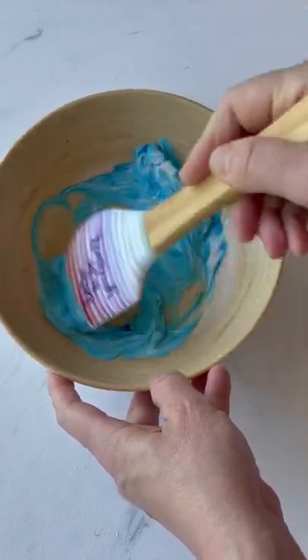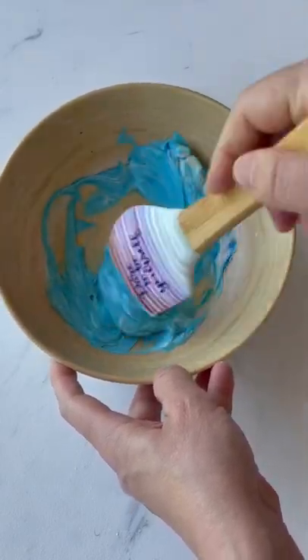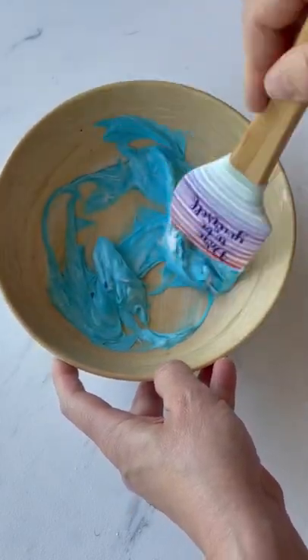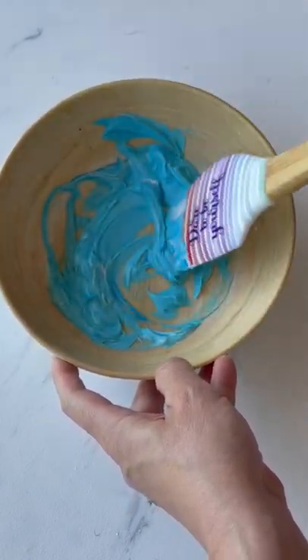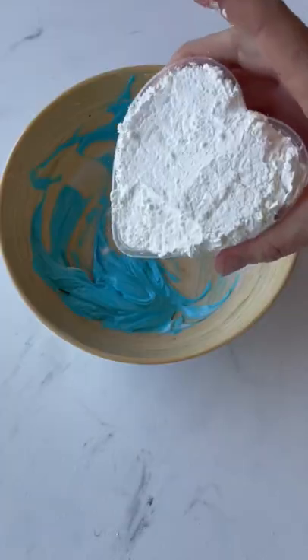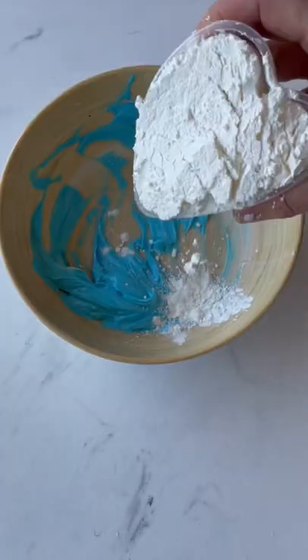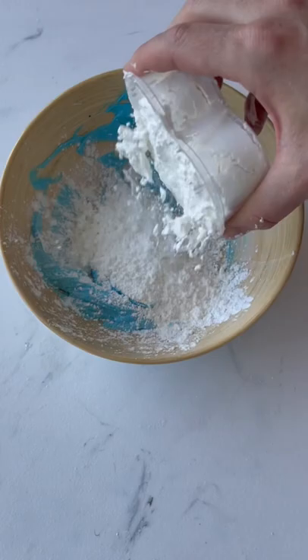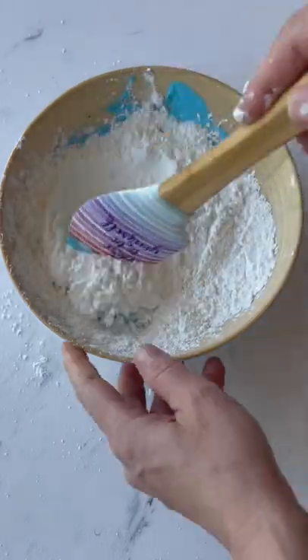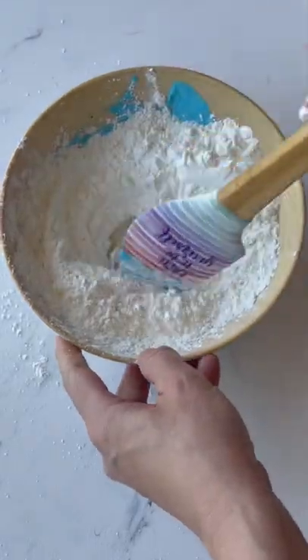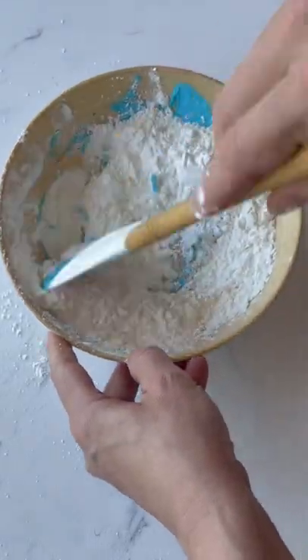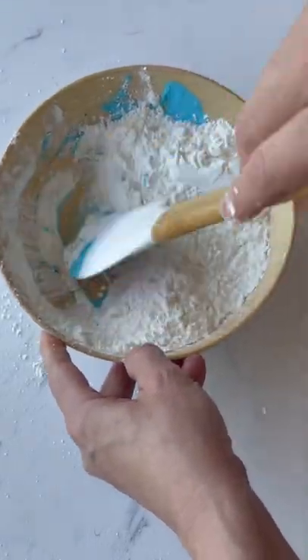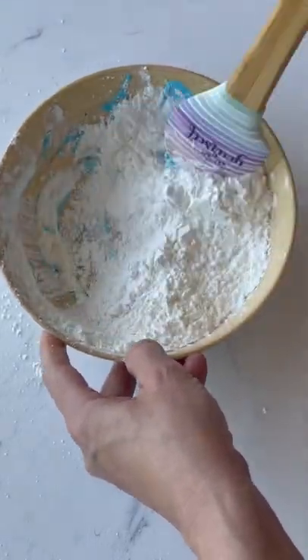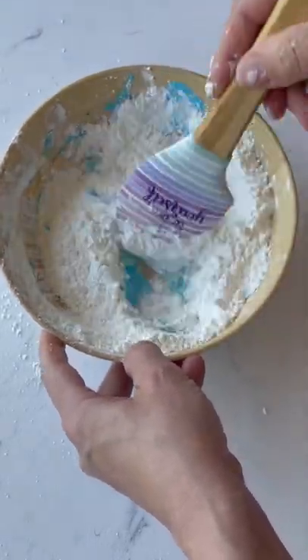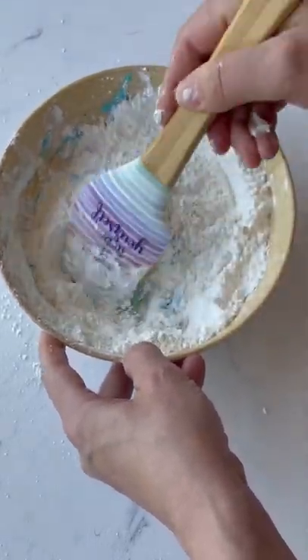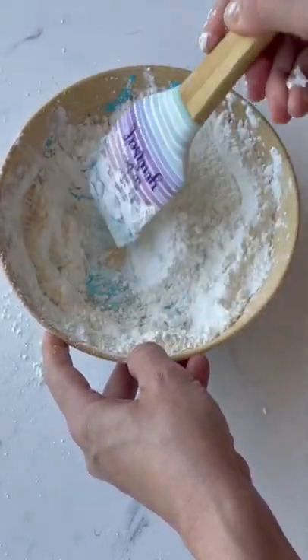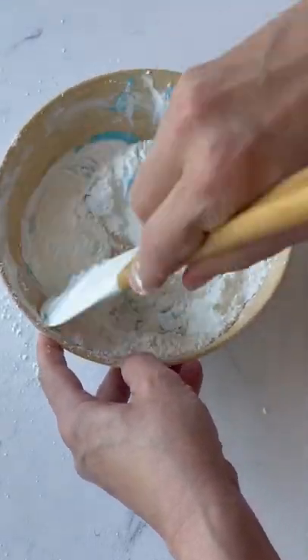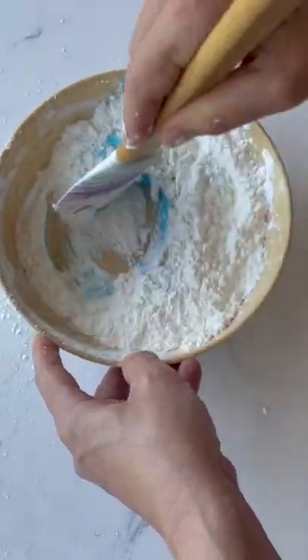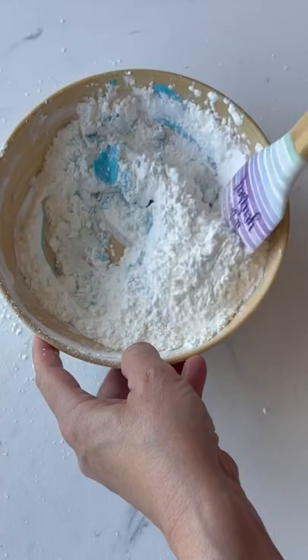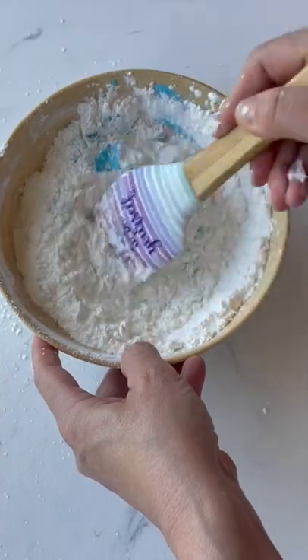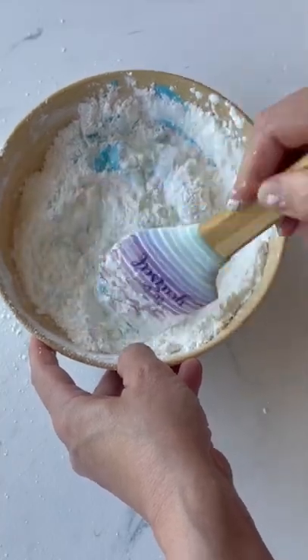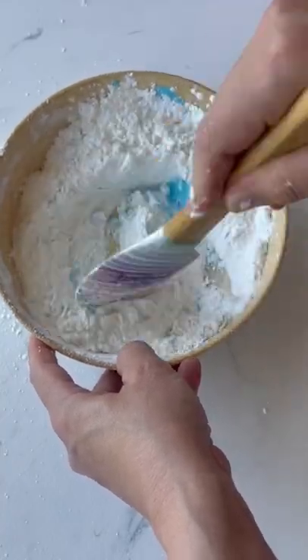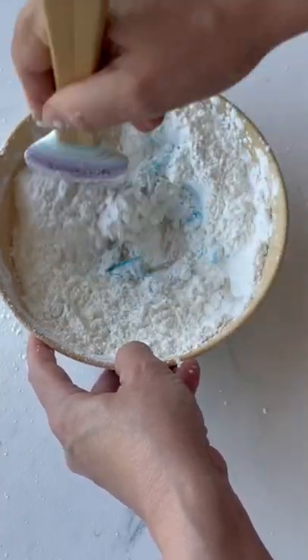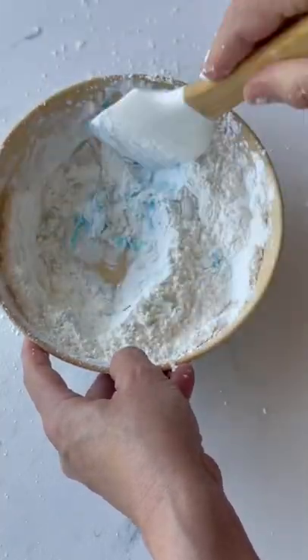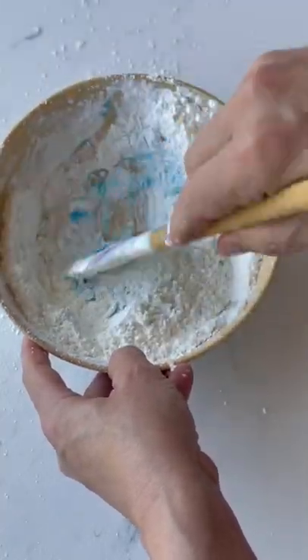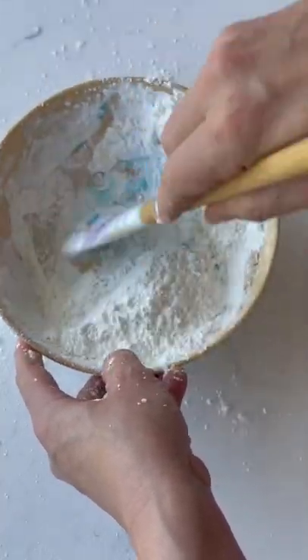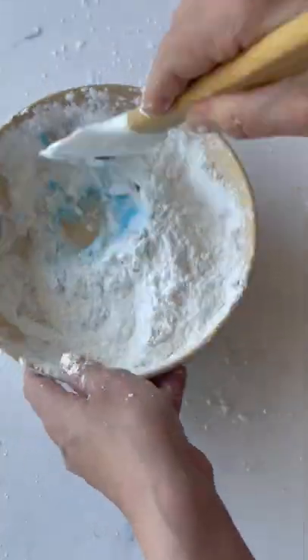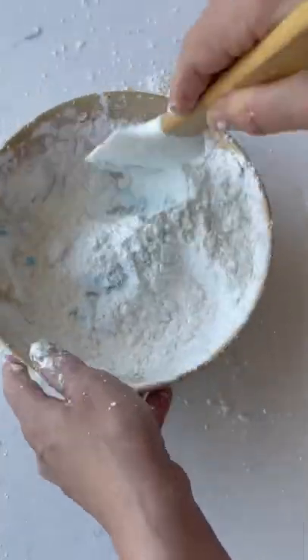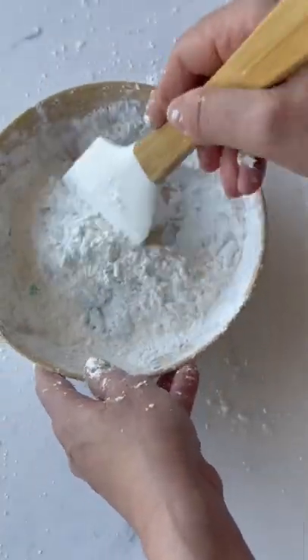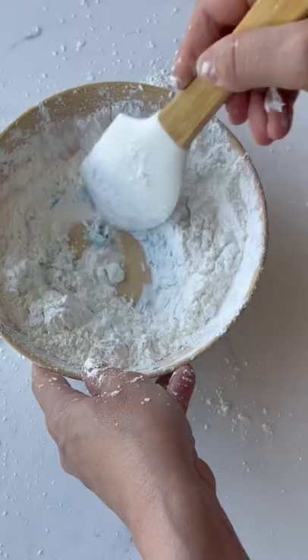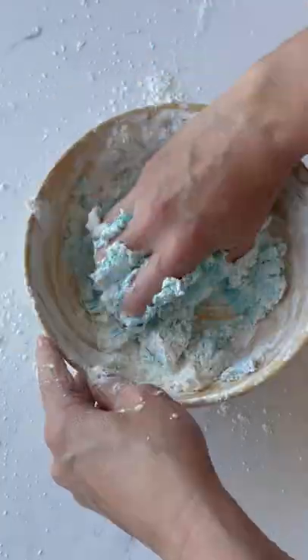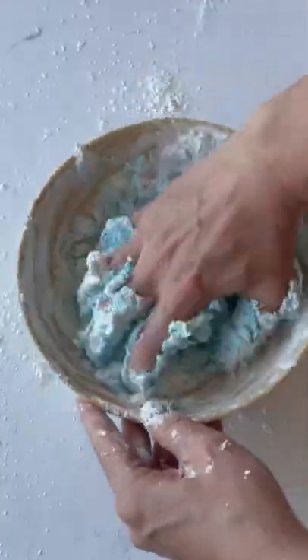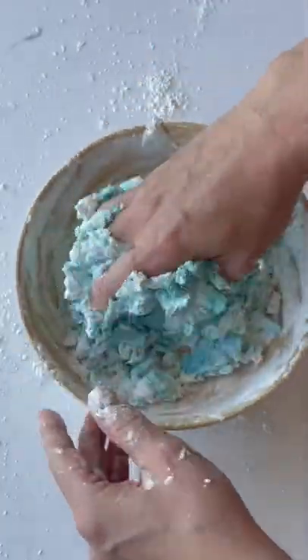Next, I'm adding cornstarch. It's a one-to-two ratio — that's basically what you want to do with all these recipes. So if you're using half a cup of lotion or cream or whatever, you want to do one cup of cornstarch. That's what I'm doing.